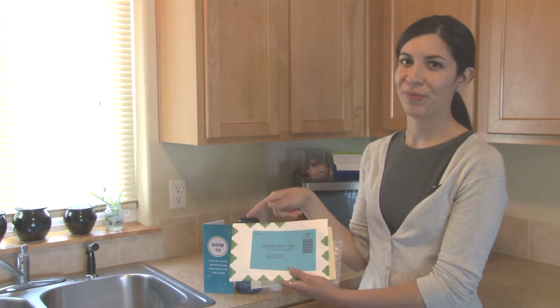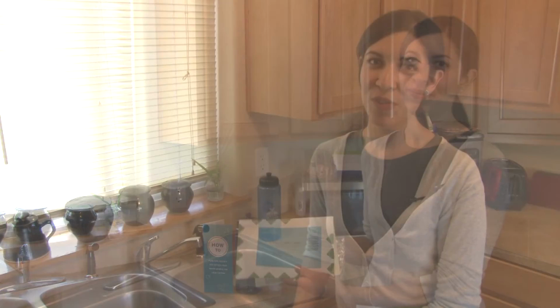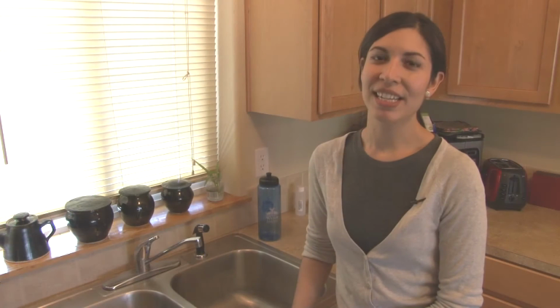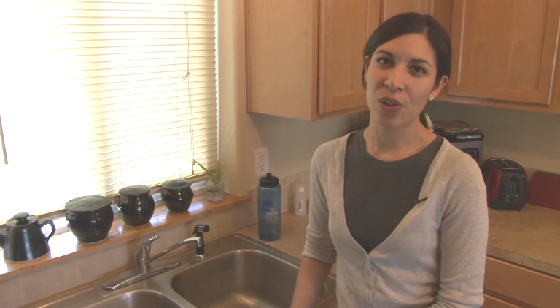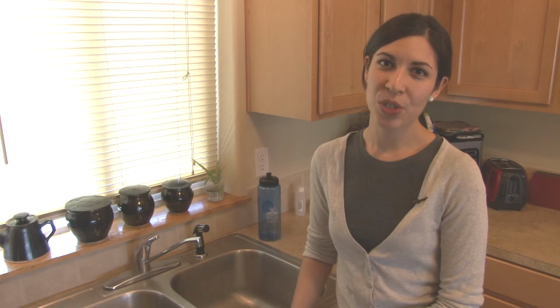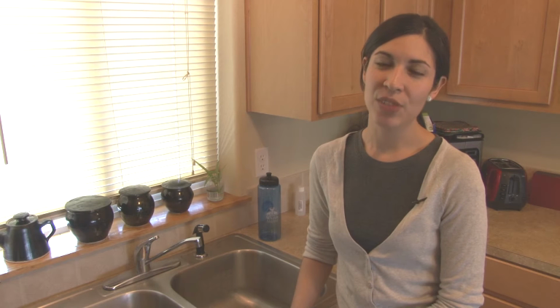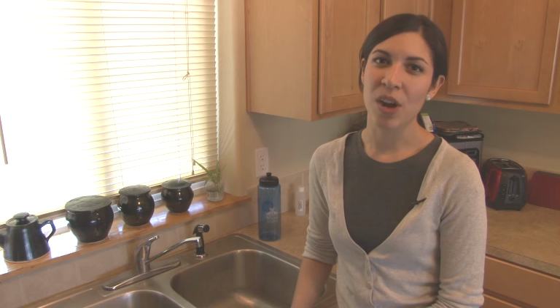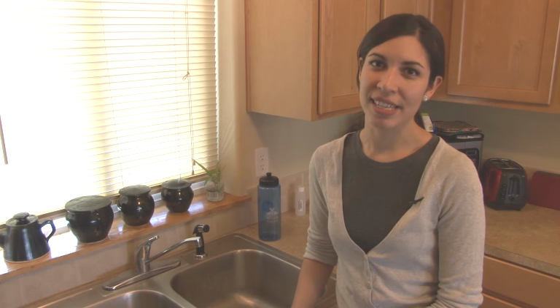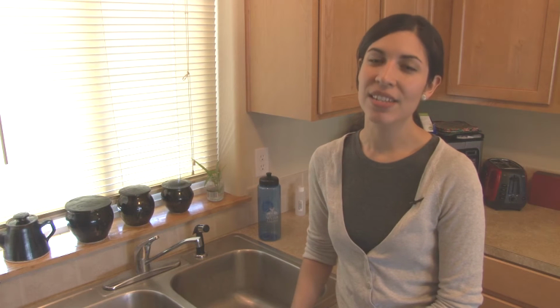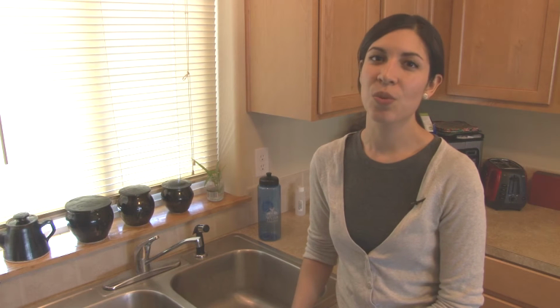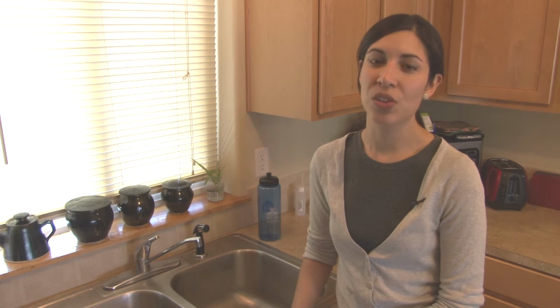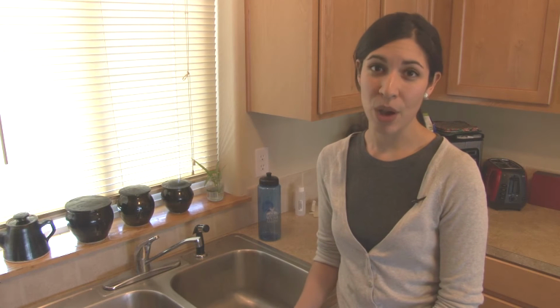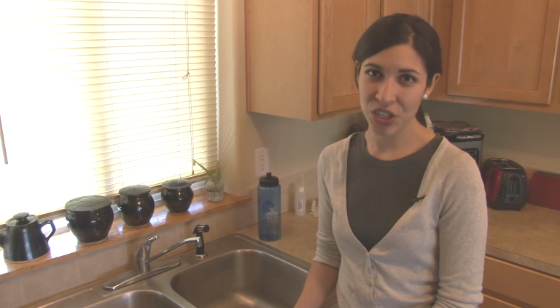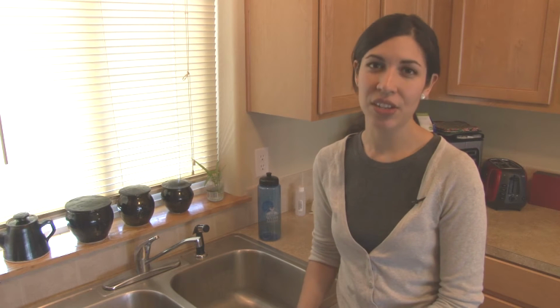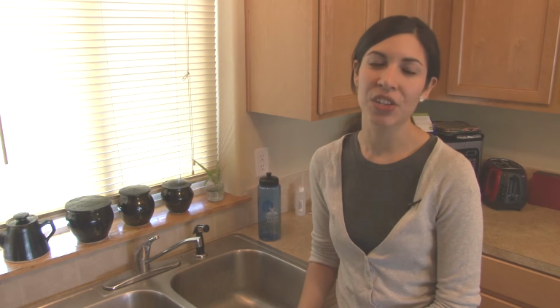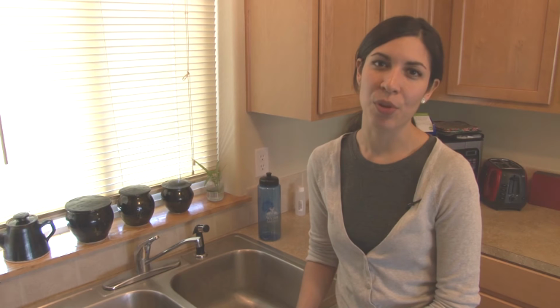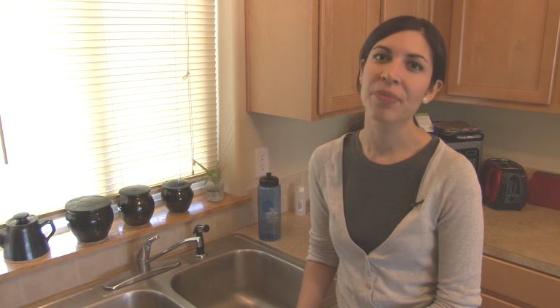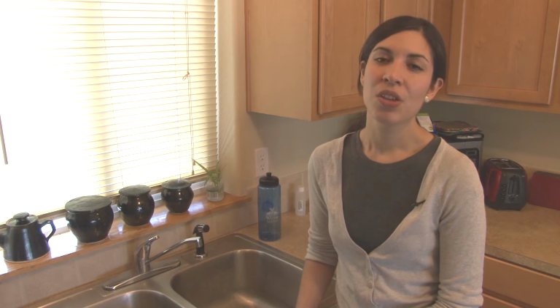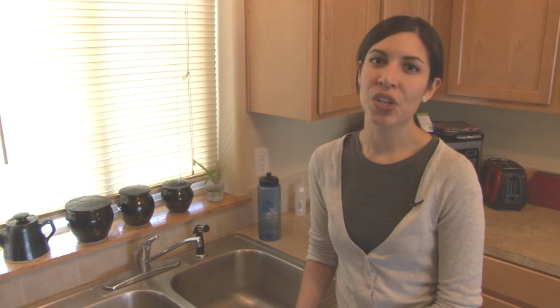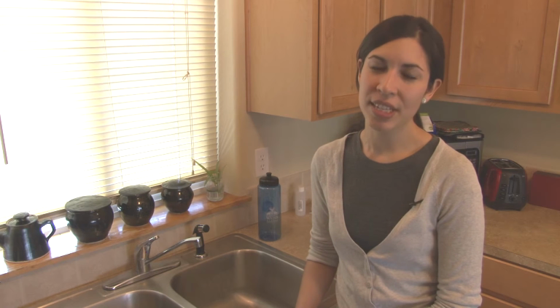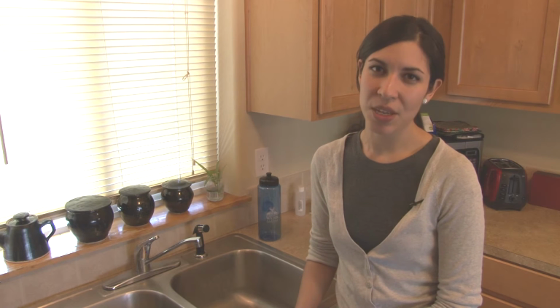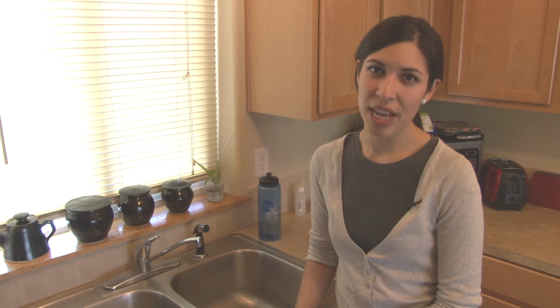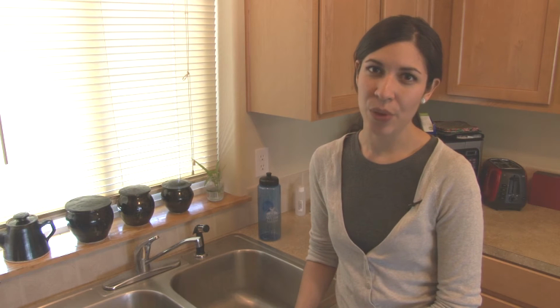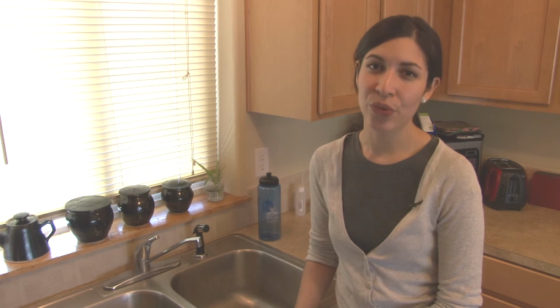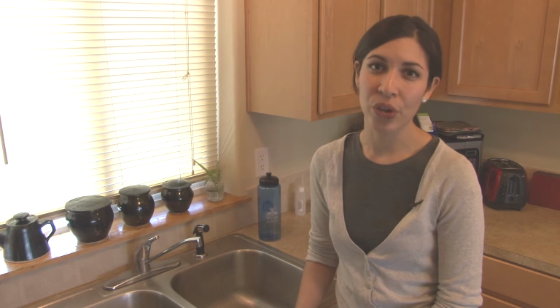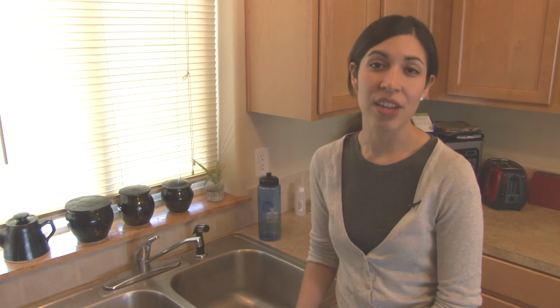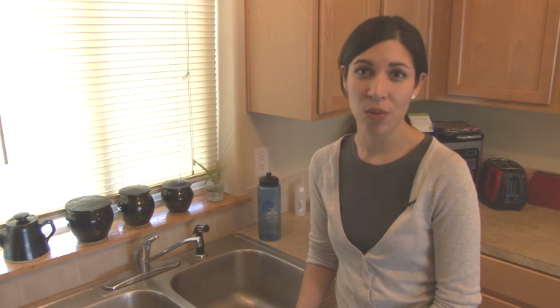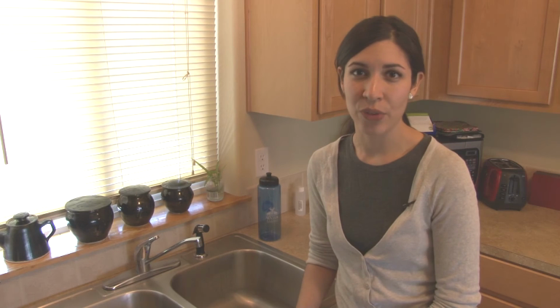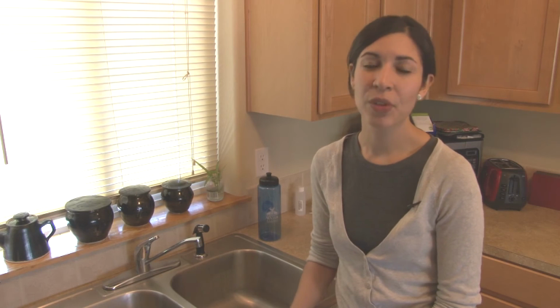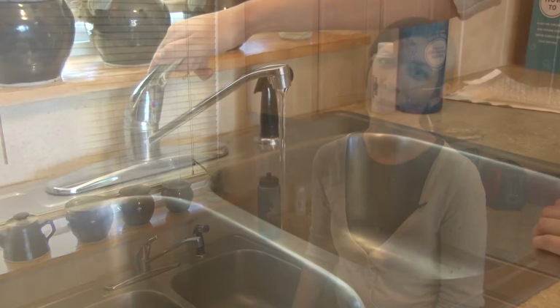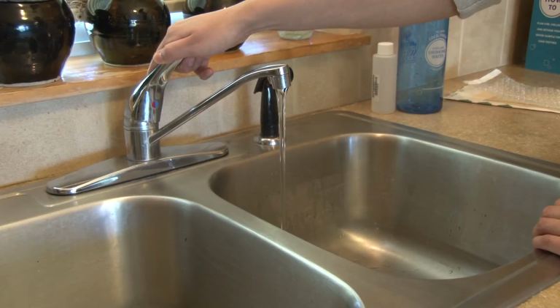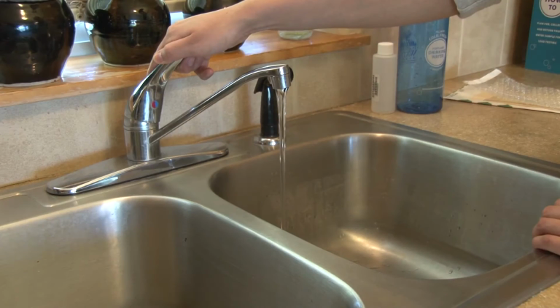Once you've collected all of your supplies from your water test kit, you will want to think about which sink to collect your sample from. You should use a sink that you utilize the most for cooking and drinking water, for example, your kitchen sink.